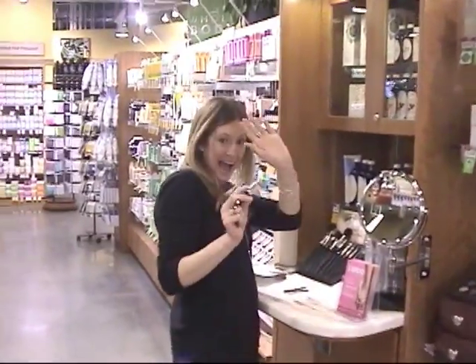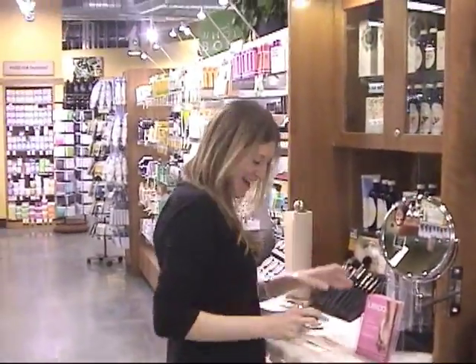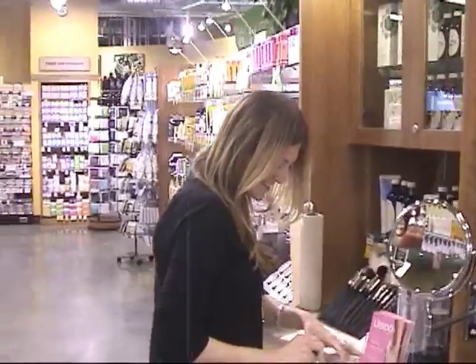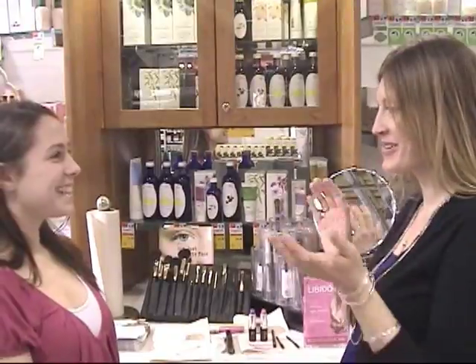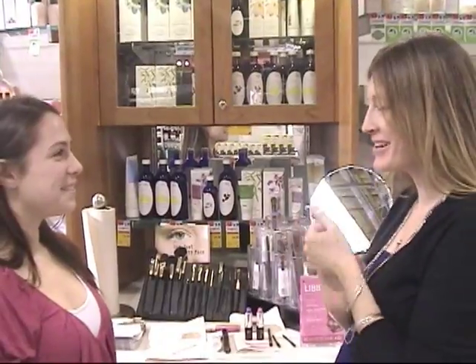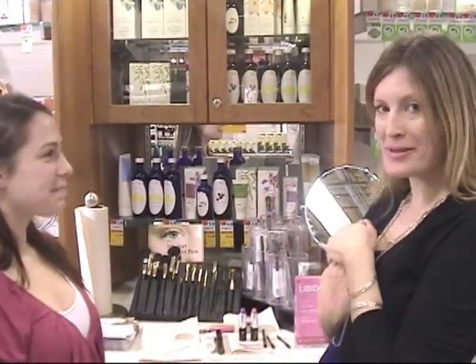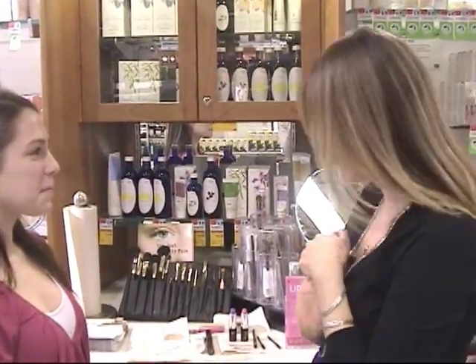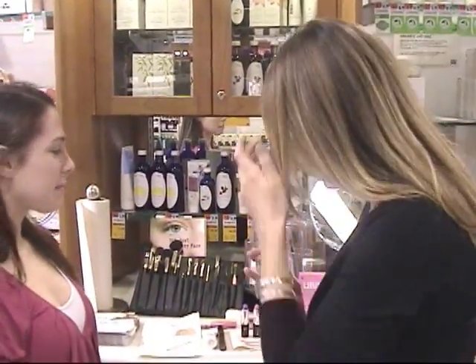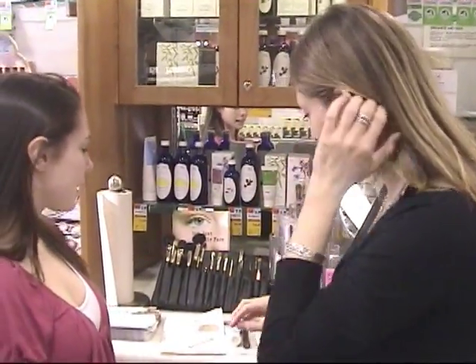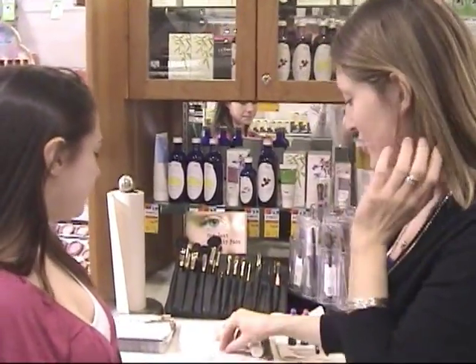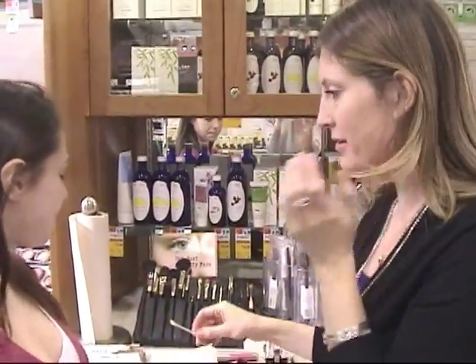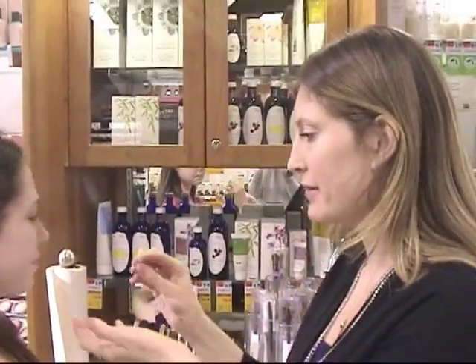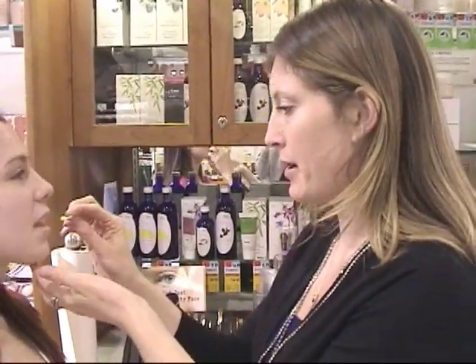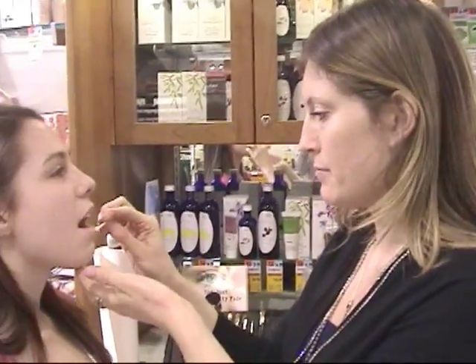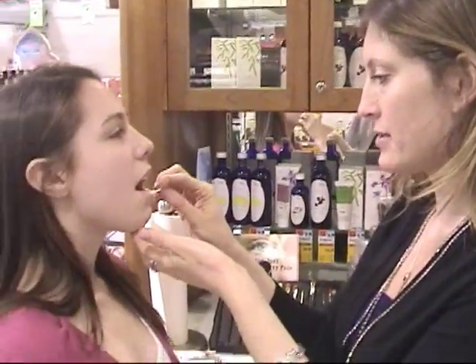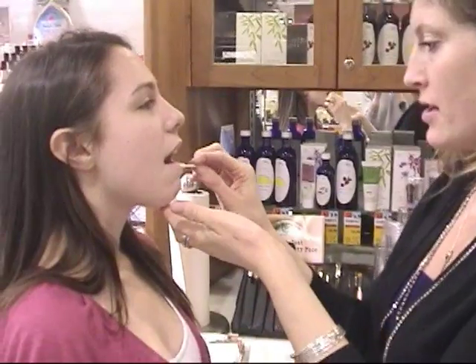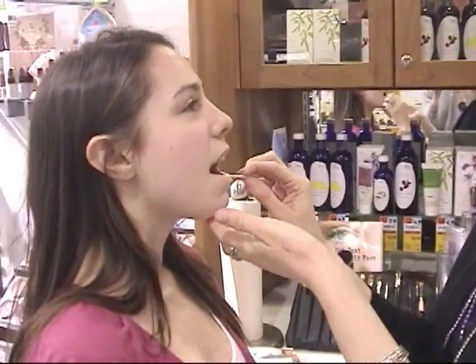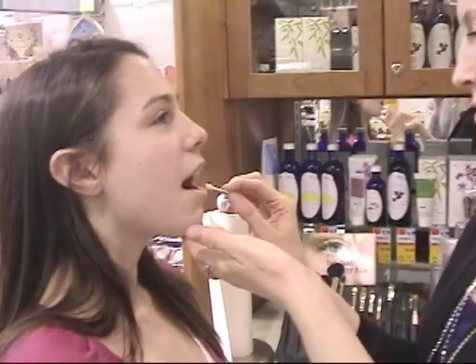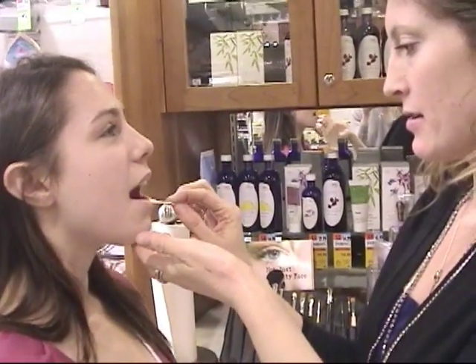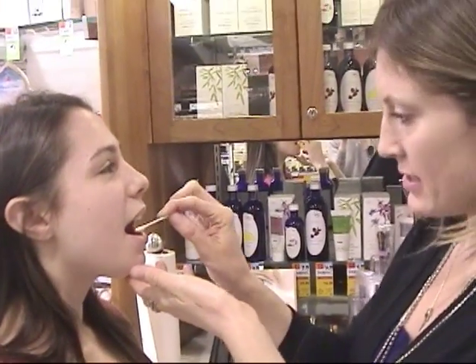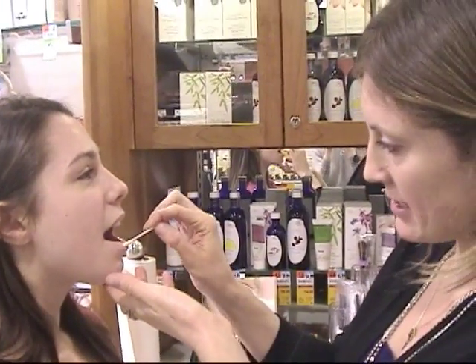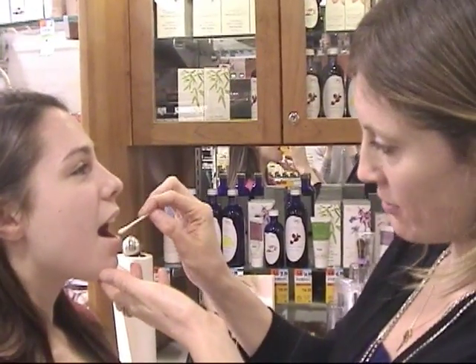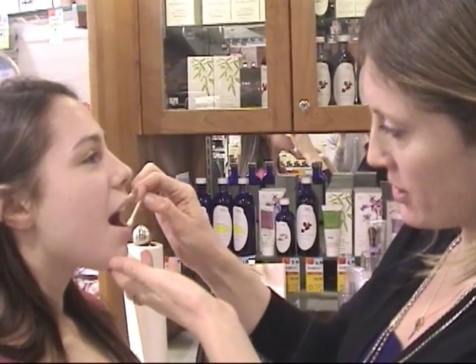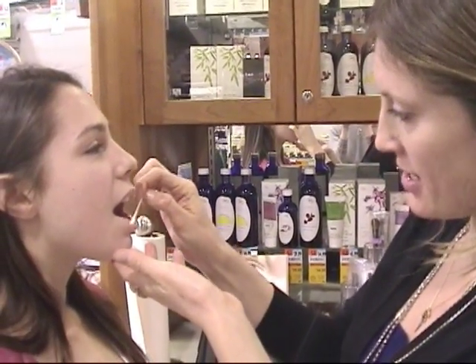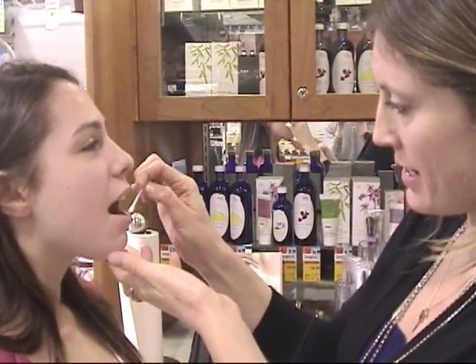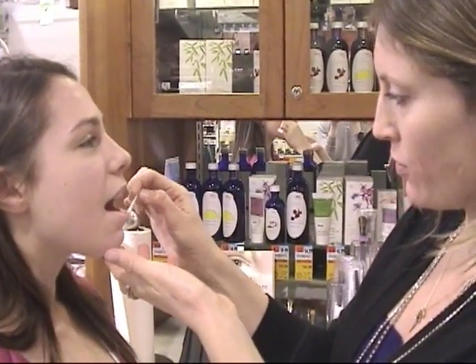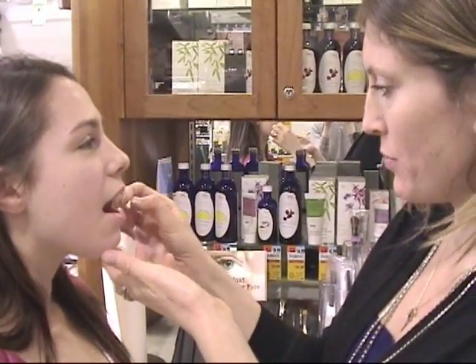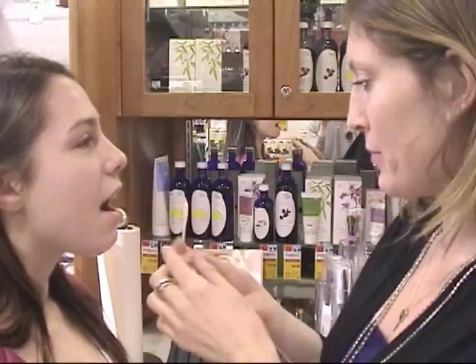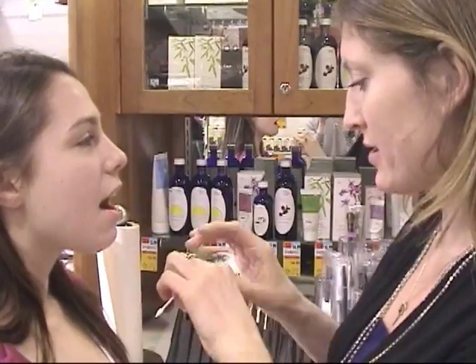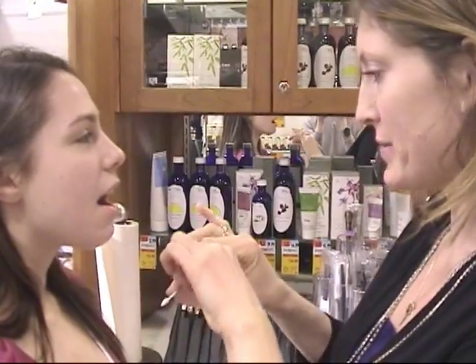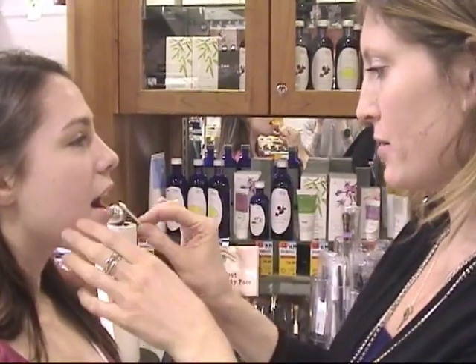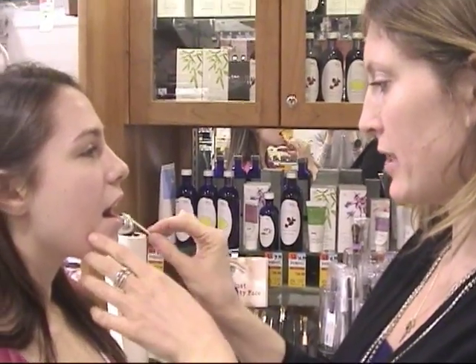Hi guys! So we're getting ready to do Rebecca's makeup and we're going to start with a little bit of lip balm, because it's nice to have a really moisturized base for the pretty lip glosses and lipsticks we're going to put on later.